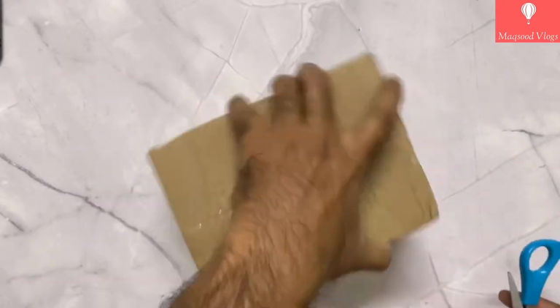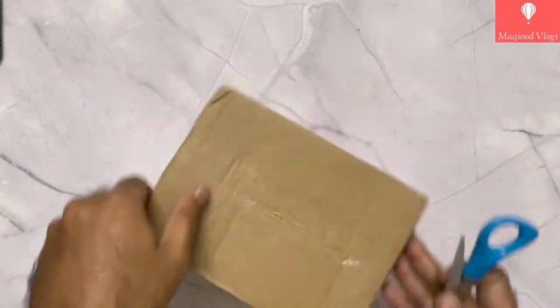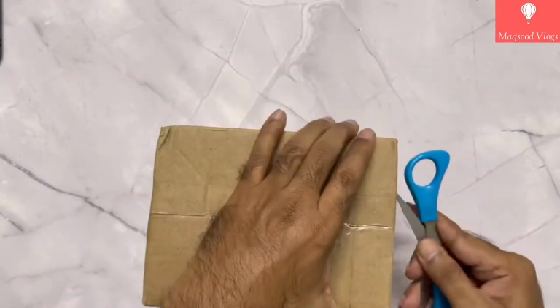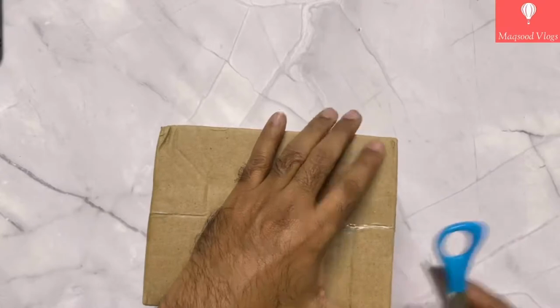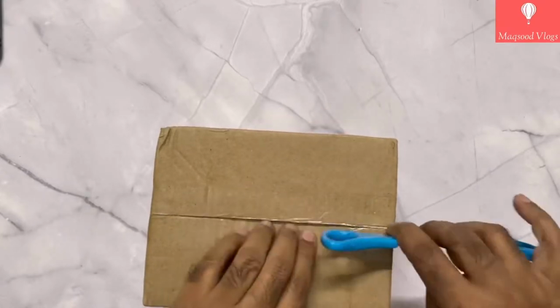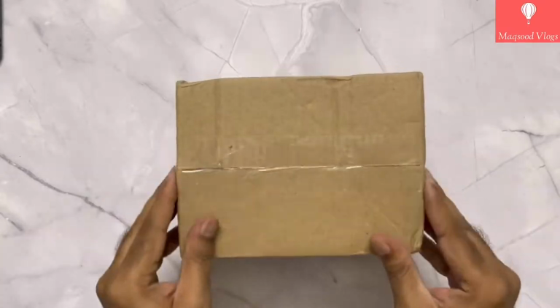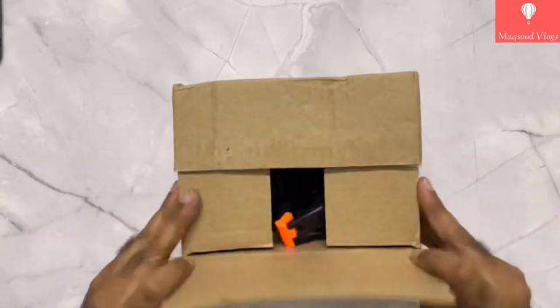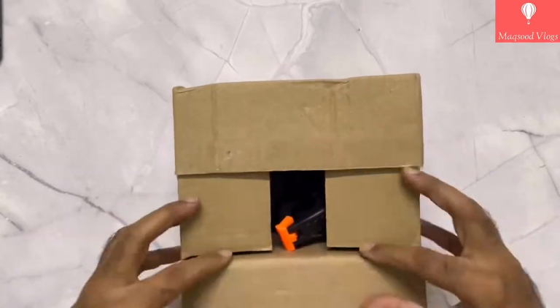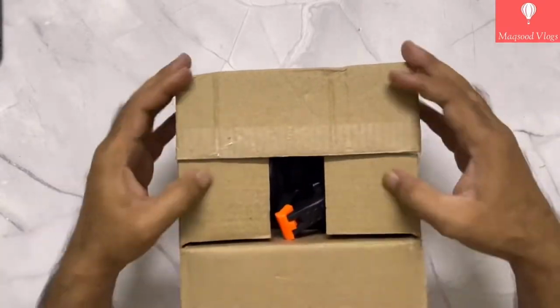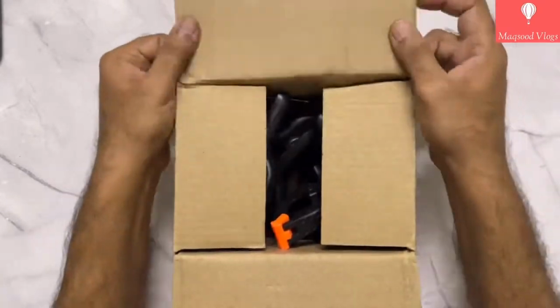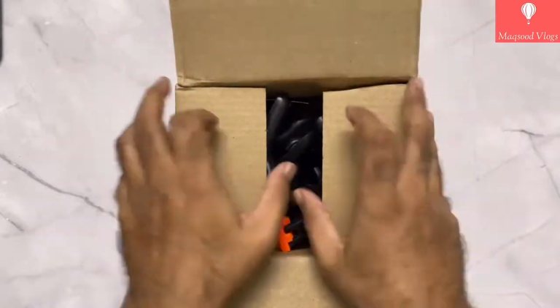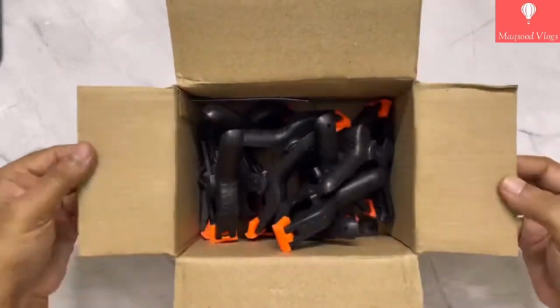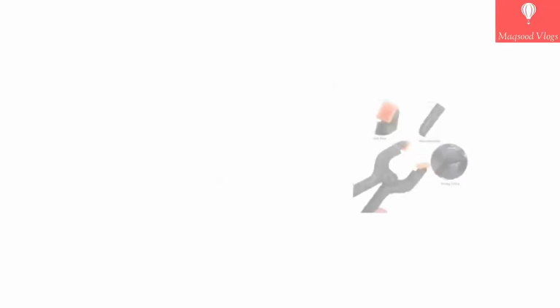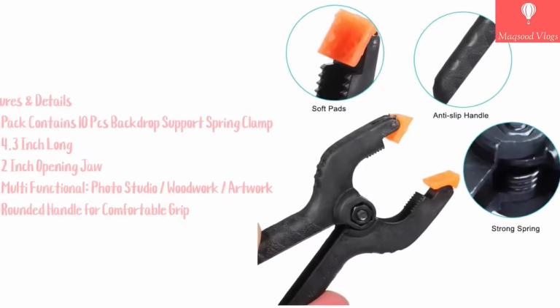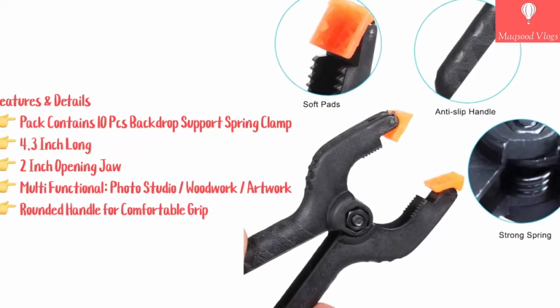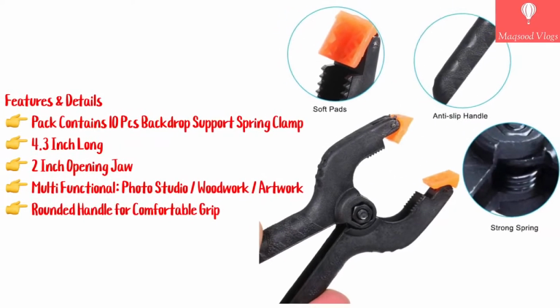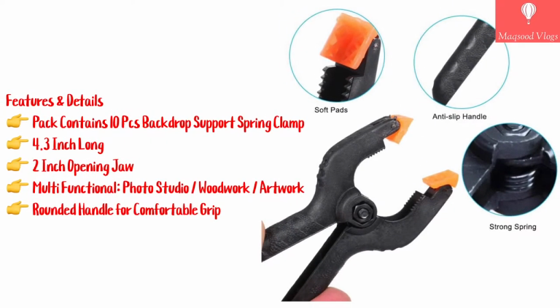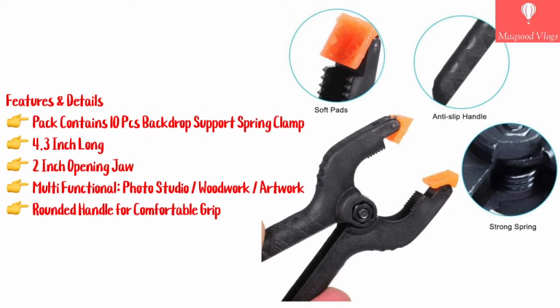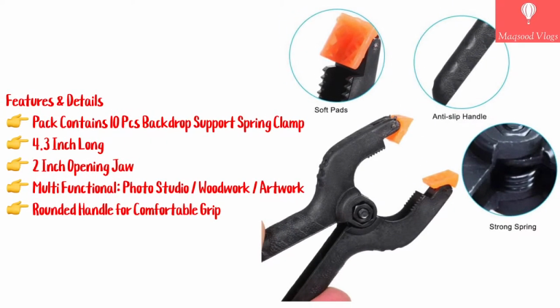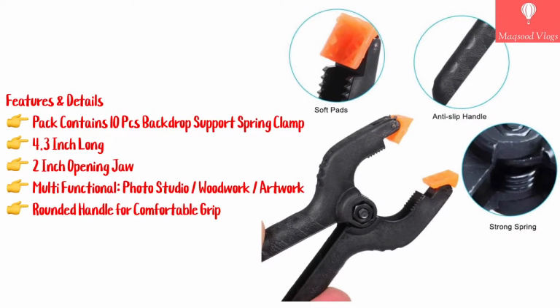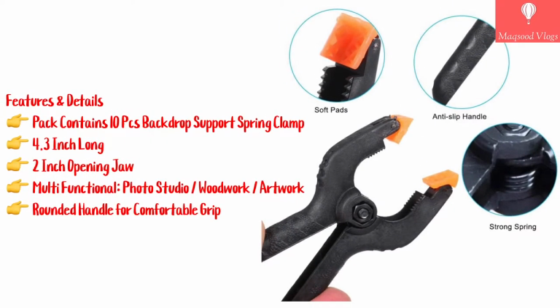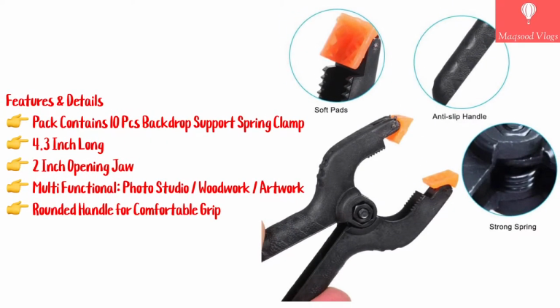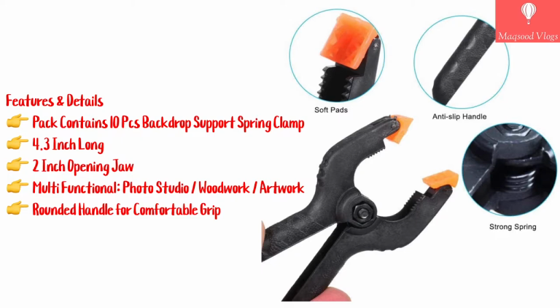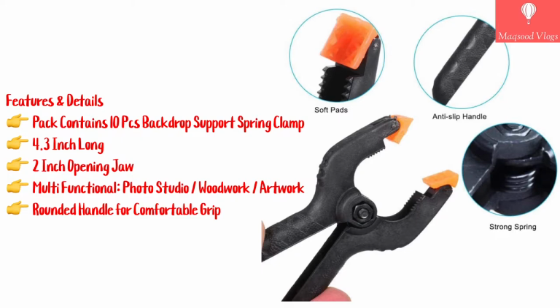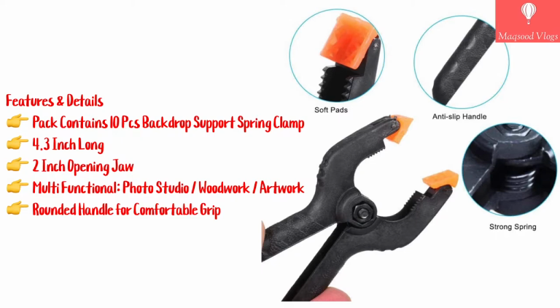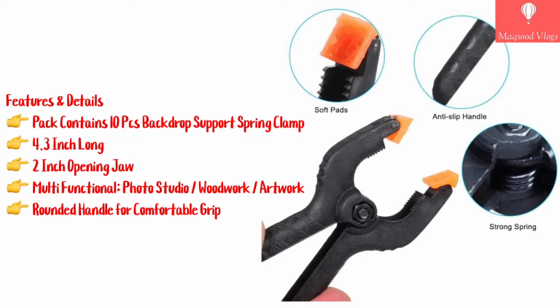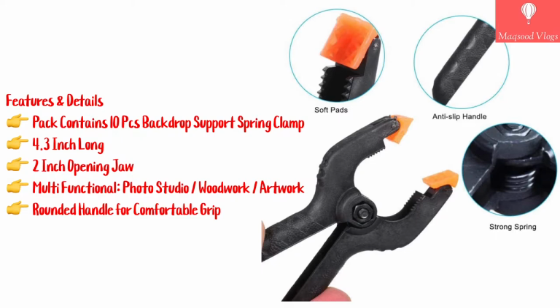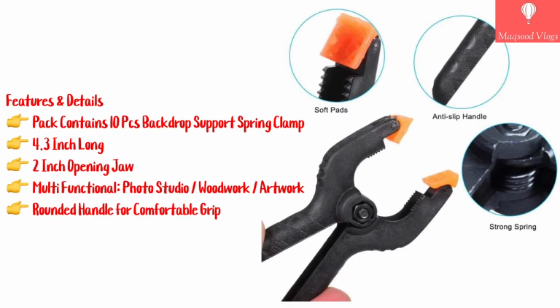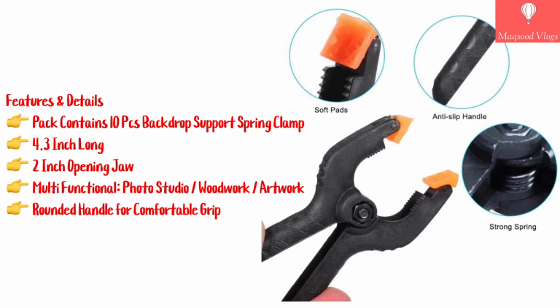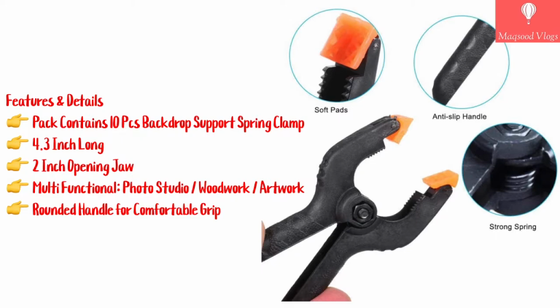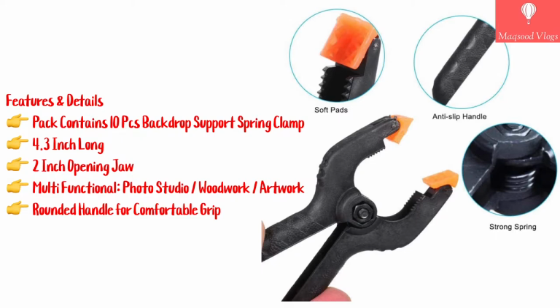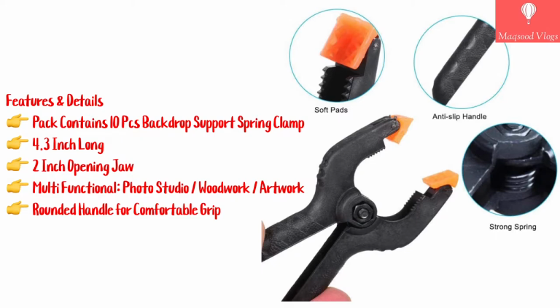The box contains 10 pieces of spring clamps of 4.3 inch in size, made up of high grade plastic material and a strong quality spring.